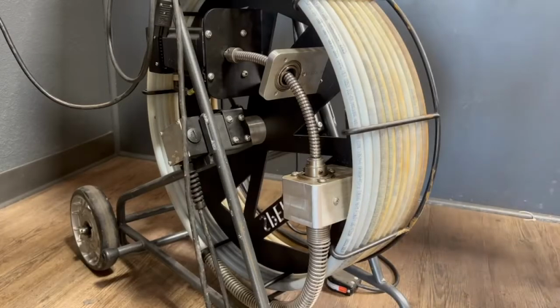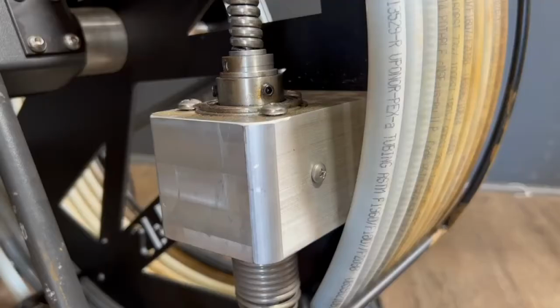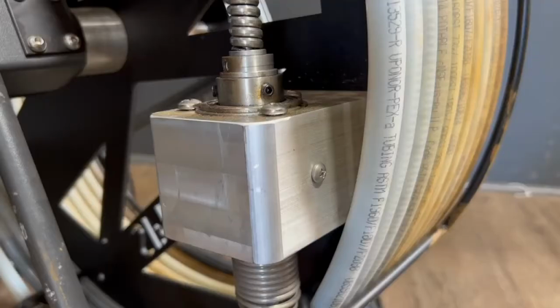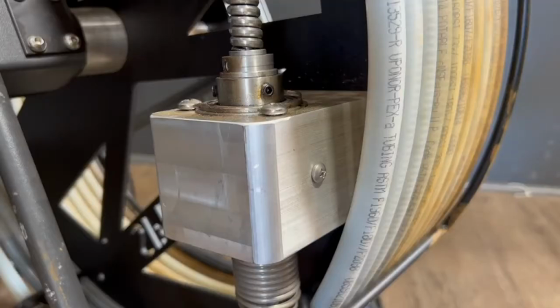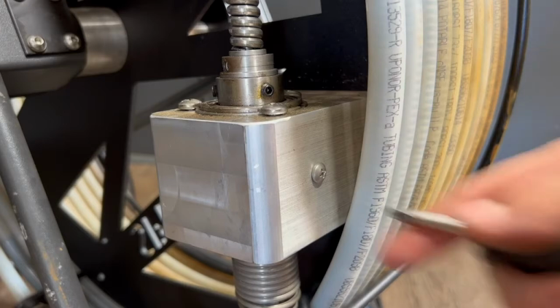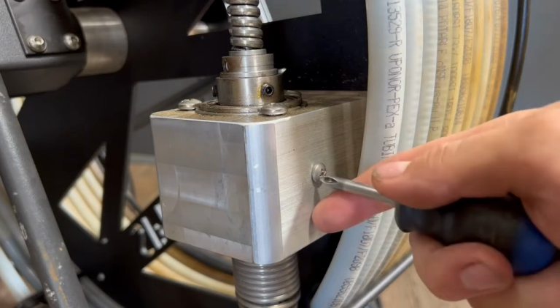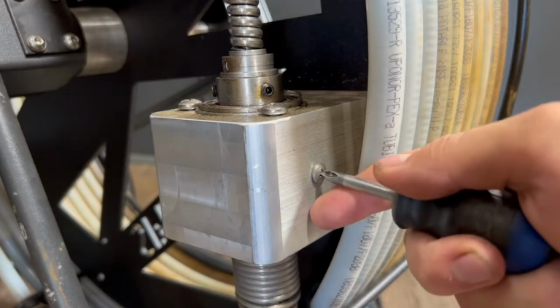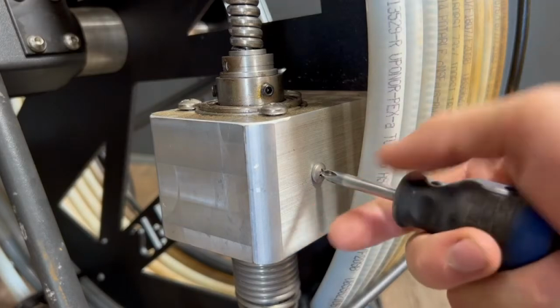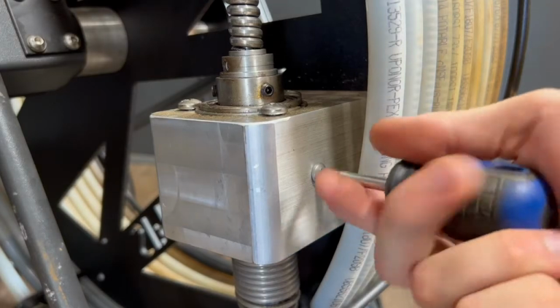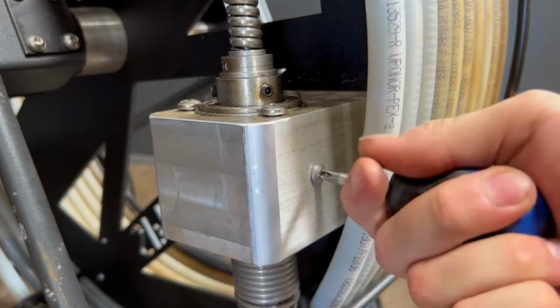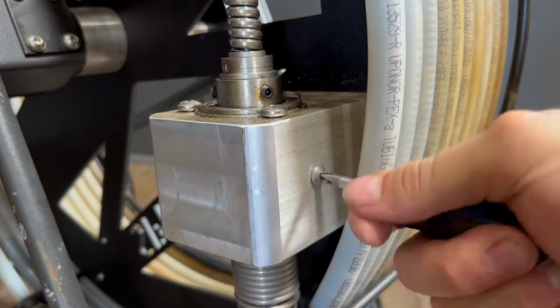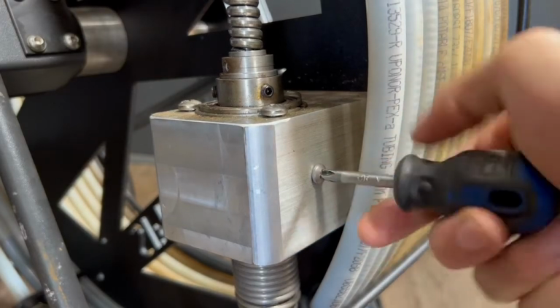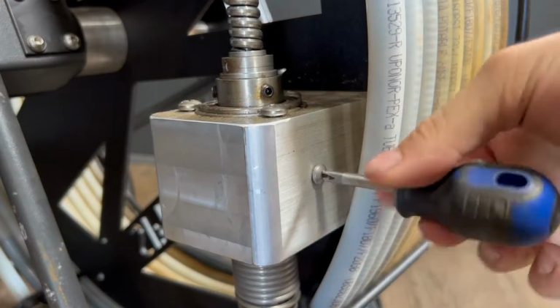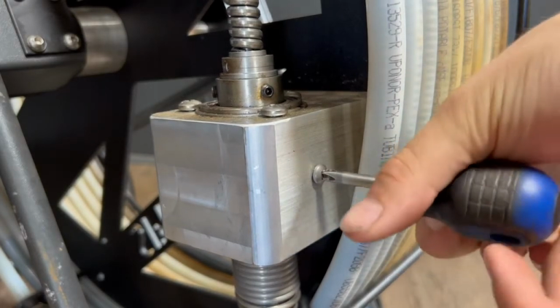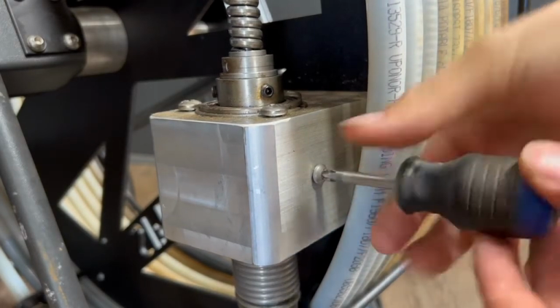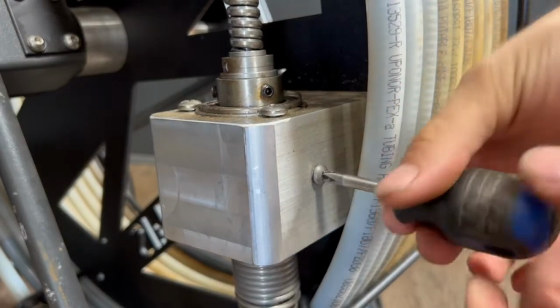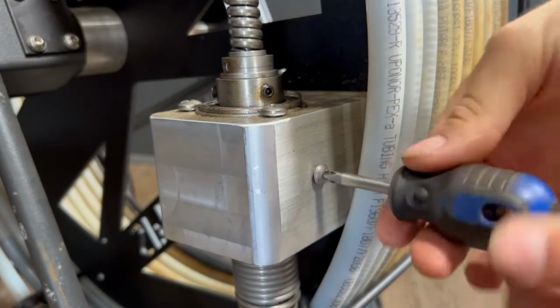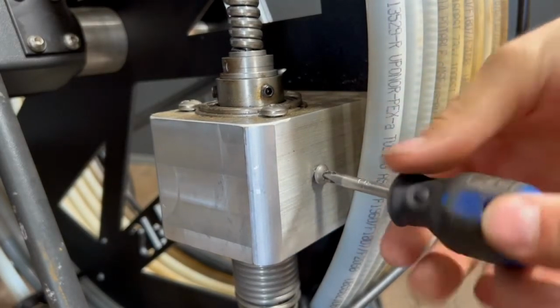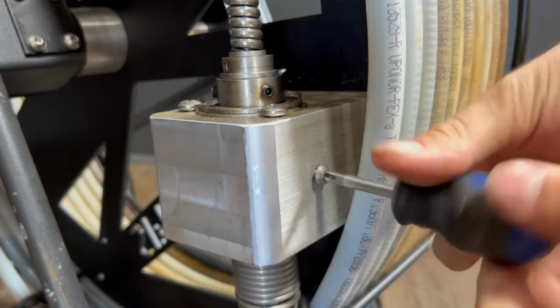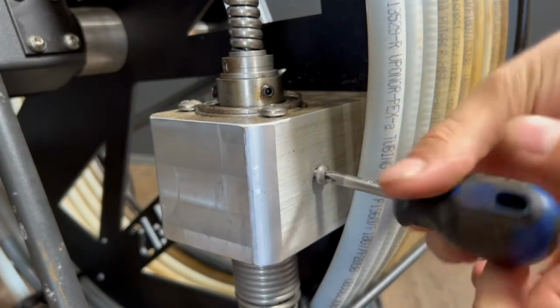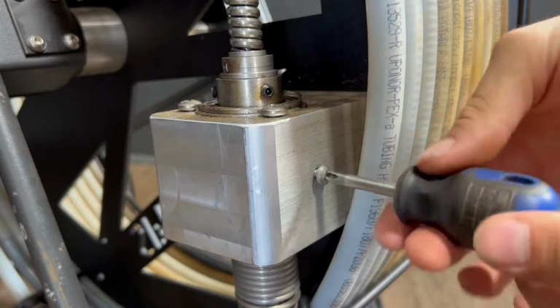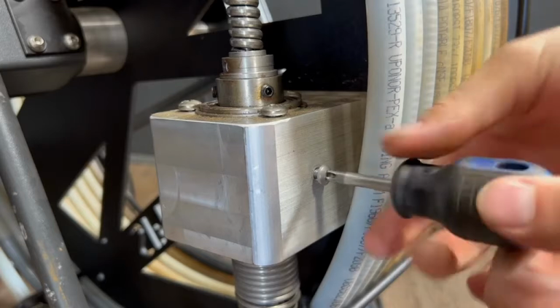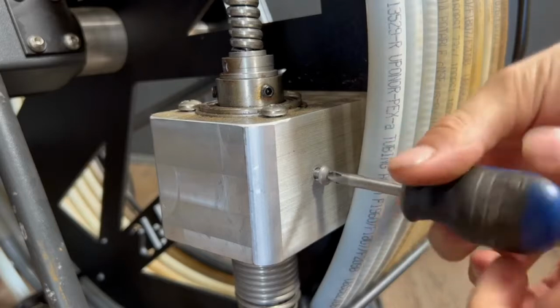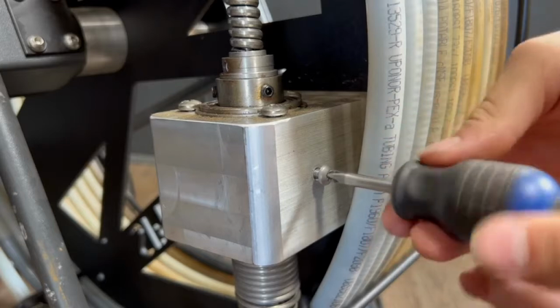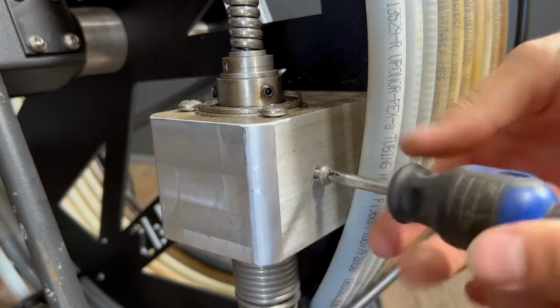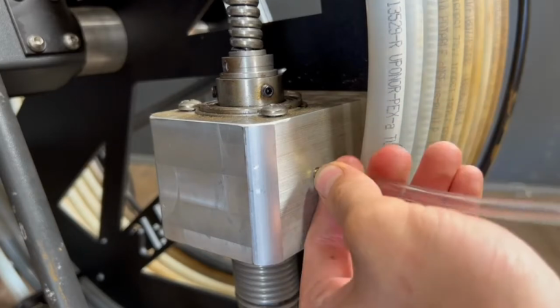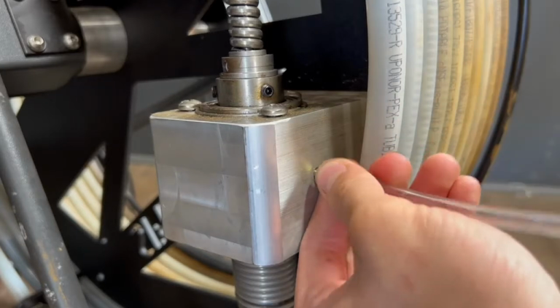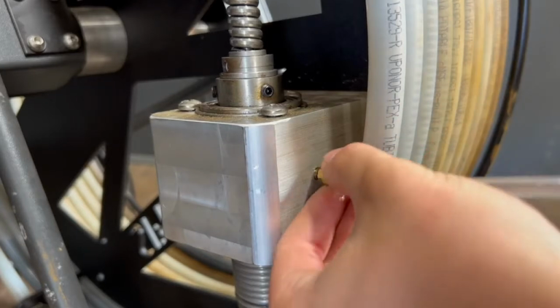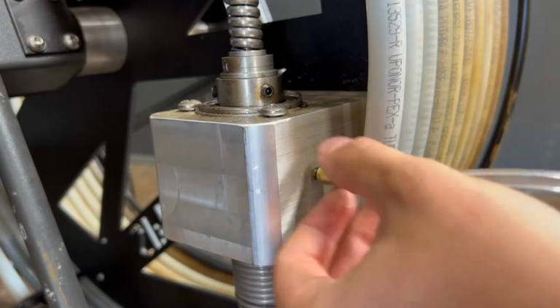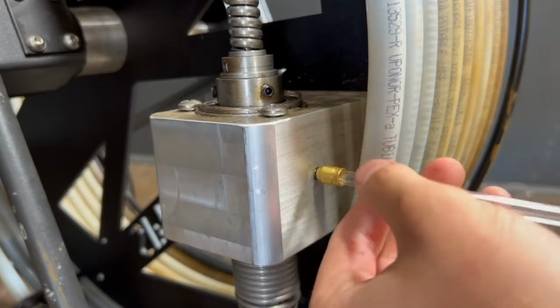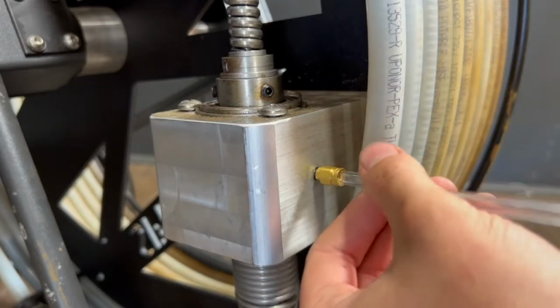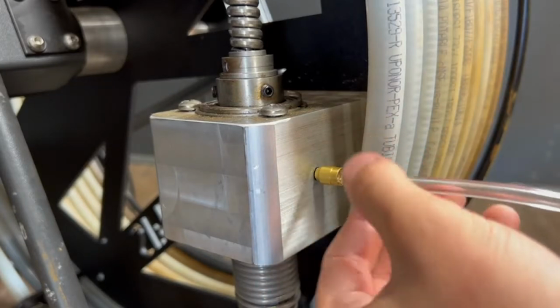Take a Phillips head screwdriver and remove the seal screw on the side of the oiling block, and thread in your syringe assembly.